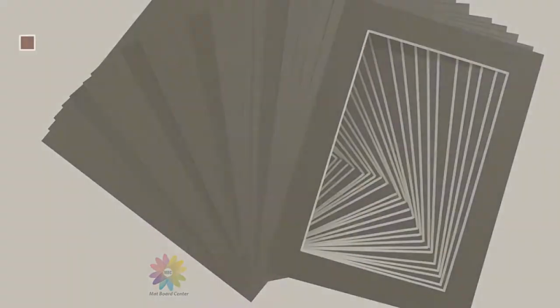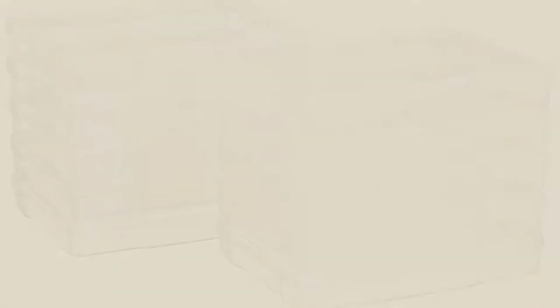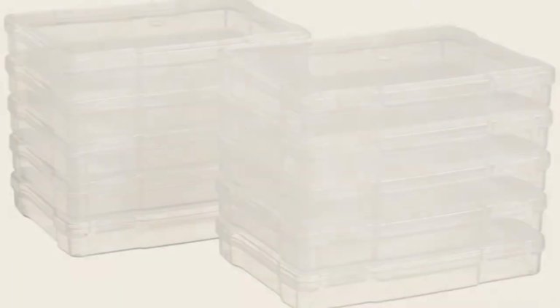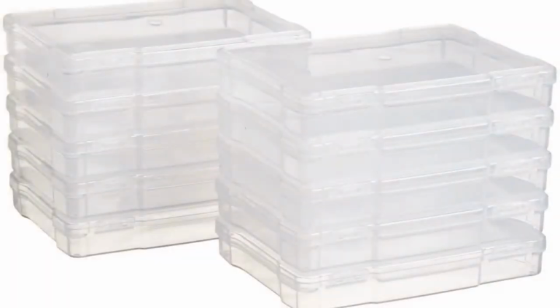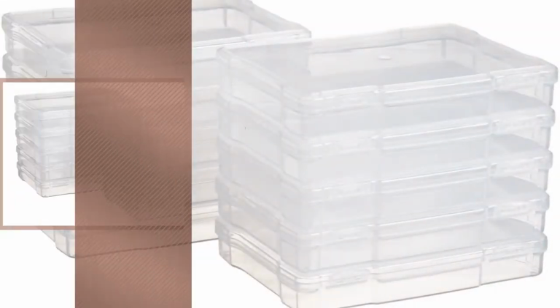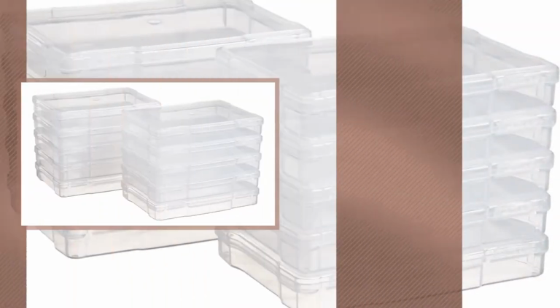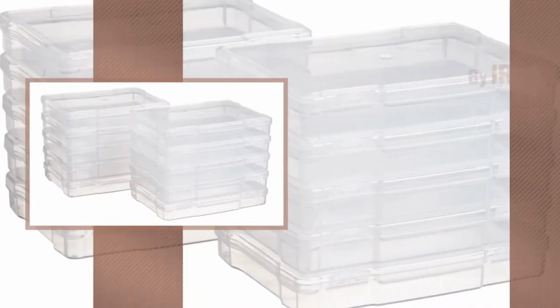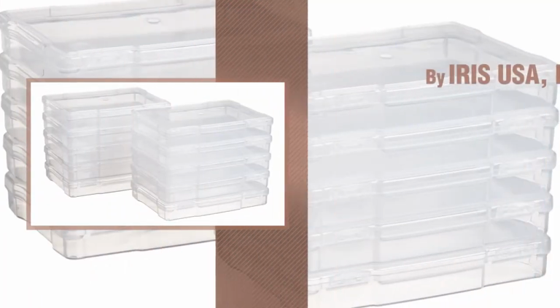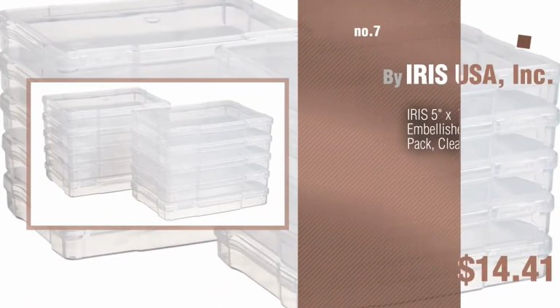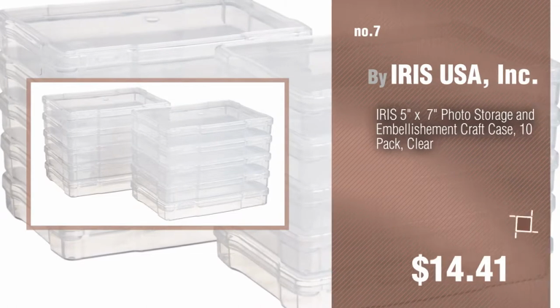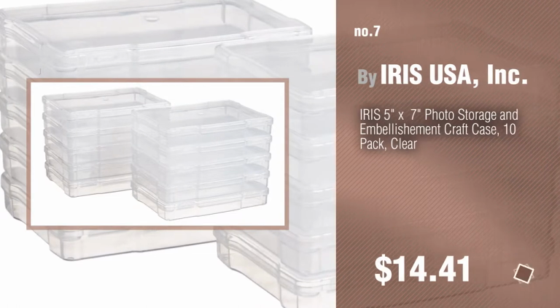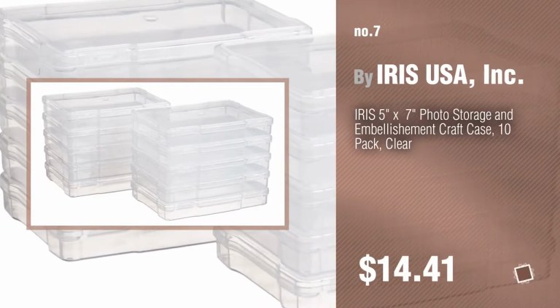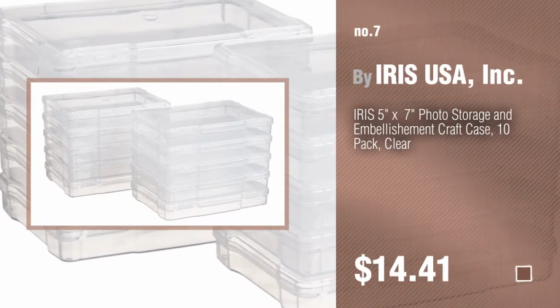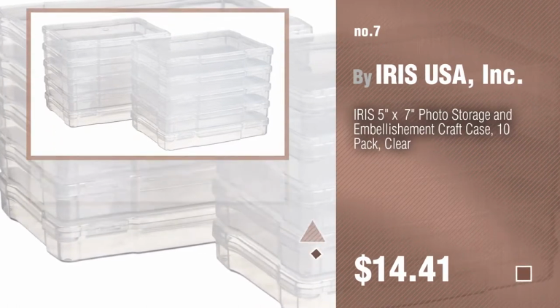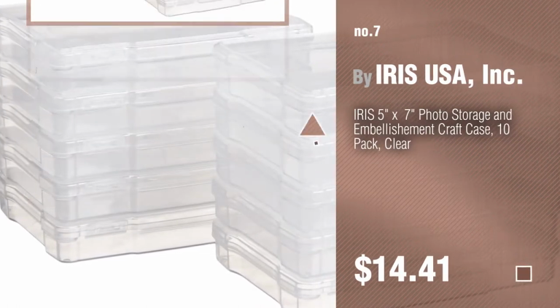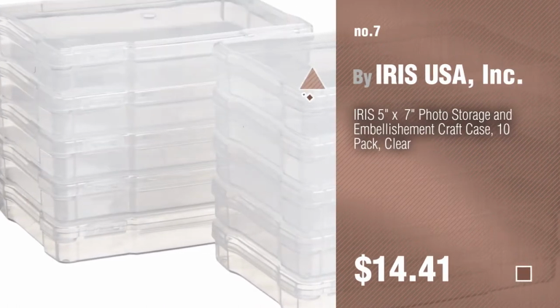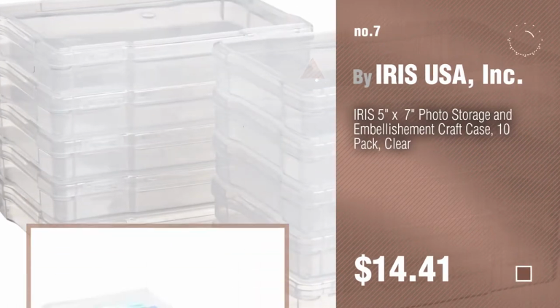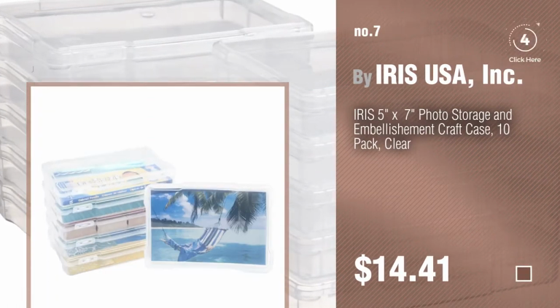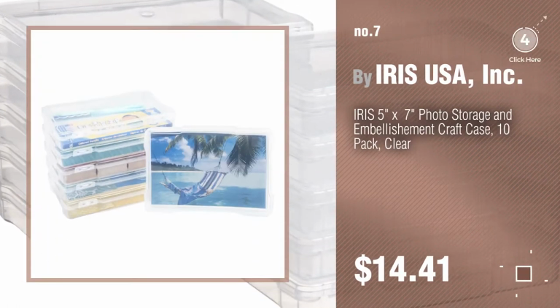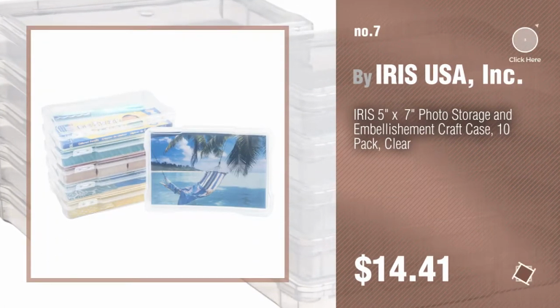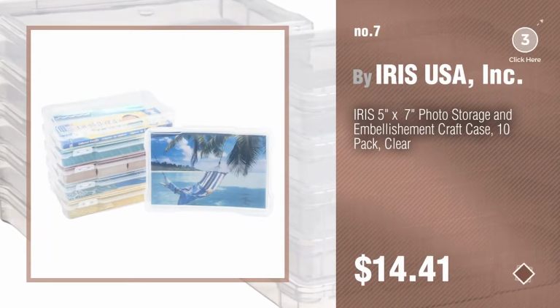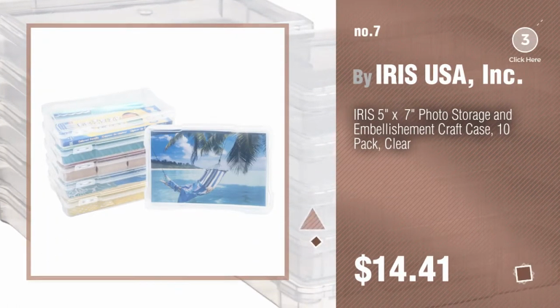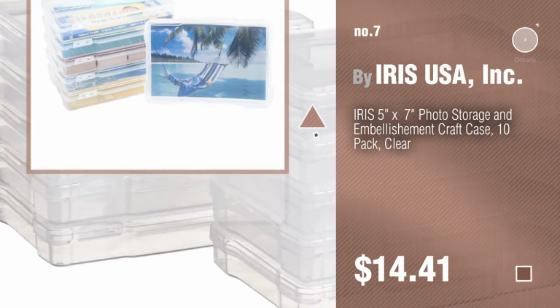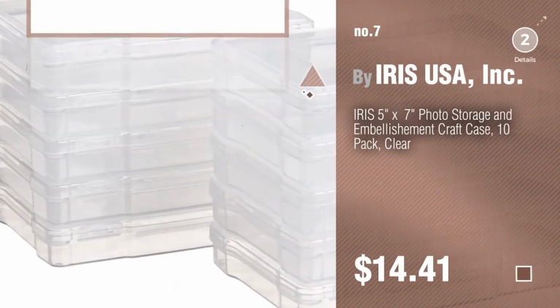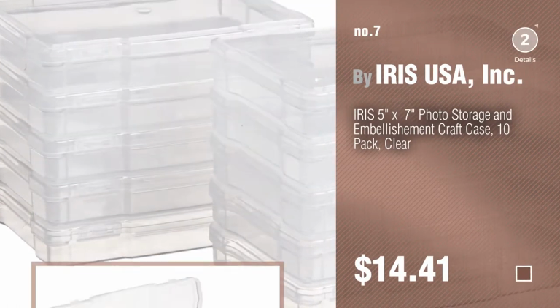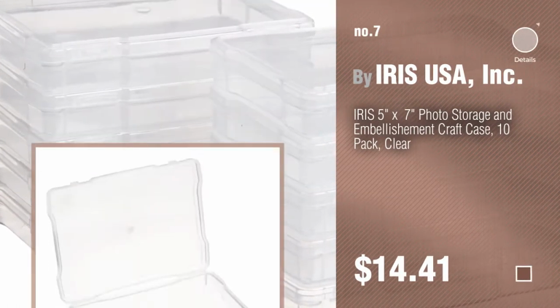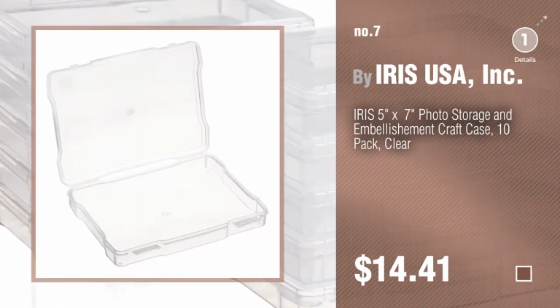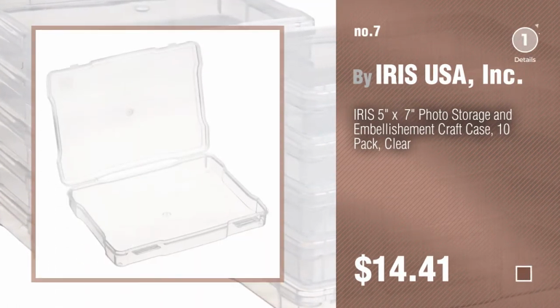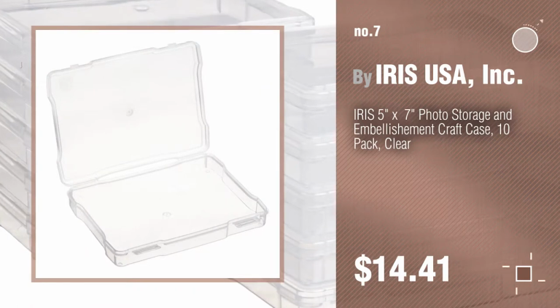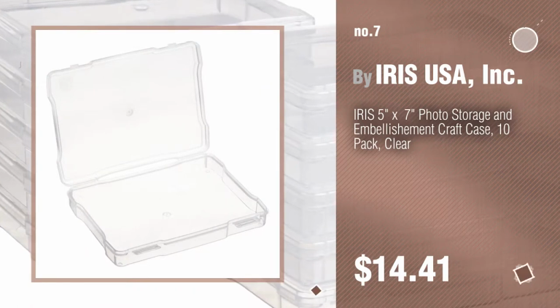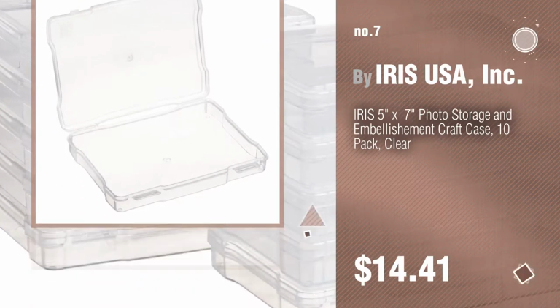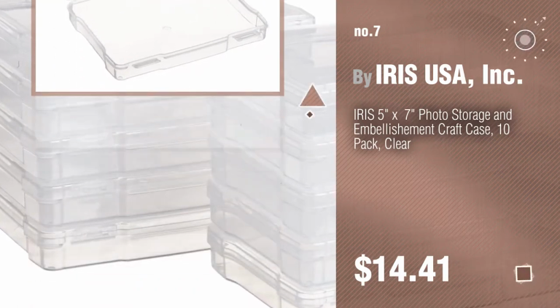Number 7, by Iris USA Inc. Click the info circle to find more amazing products and gift ideas.